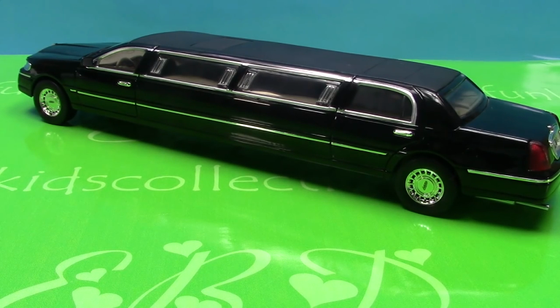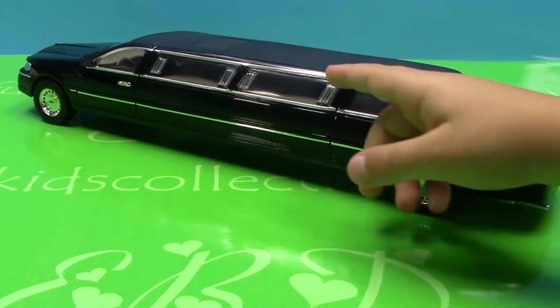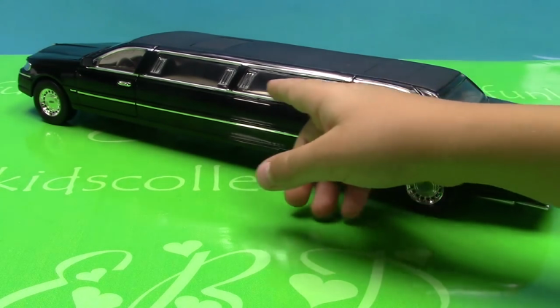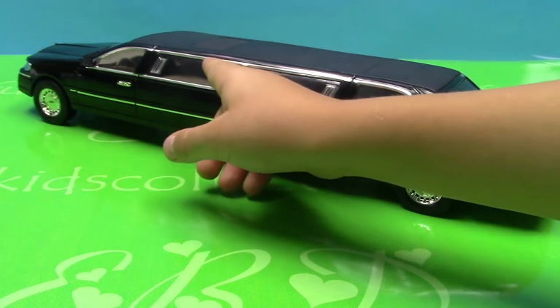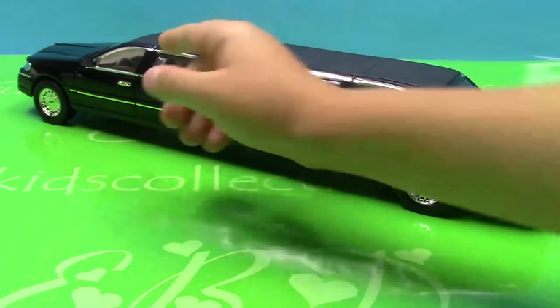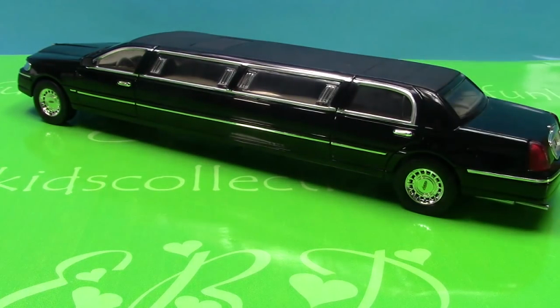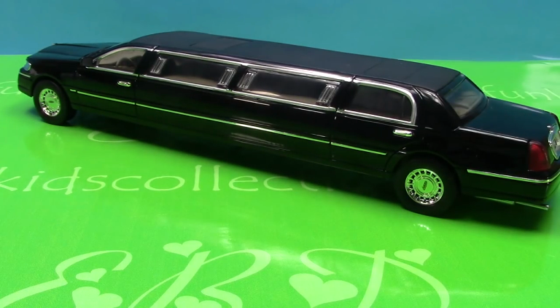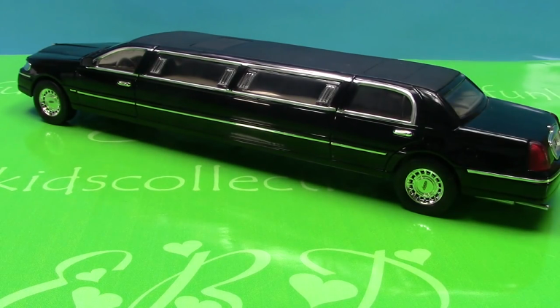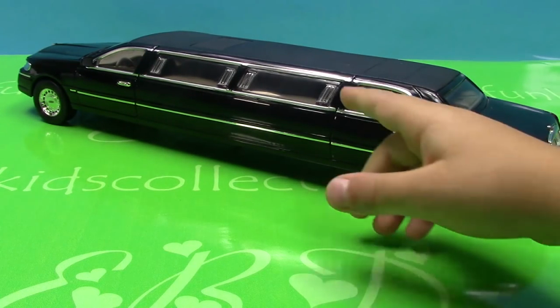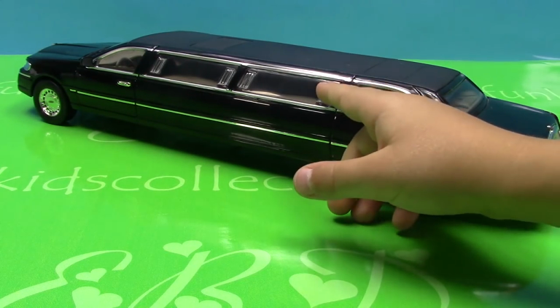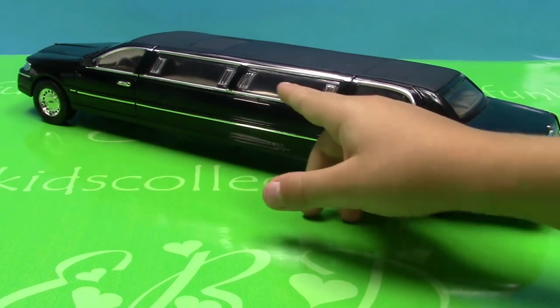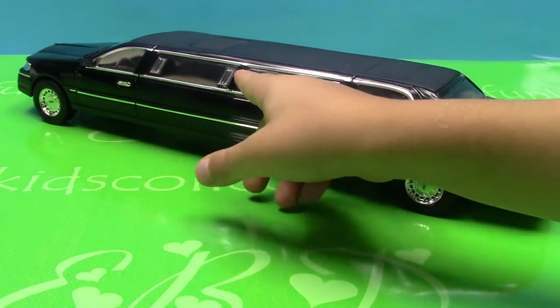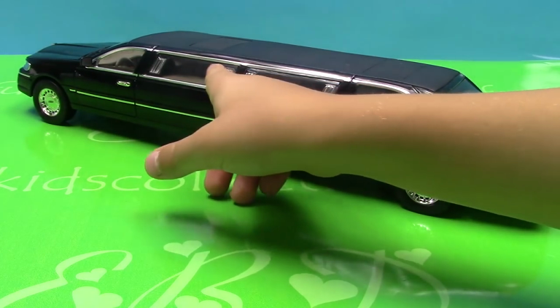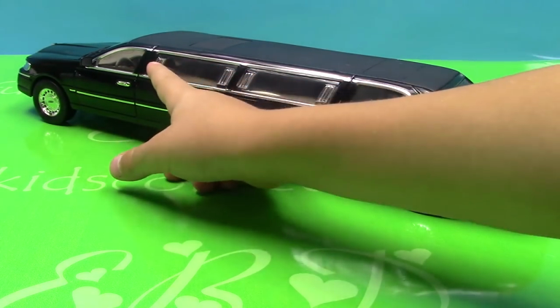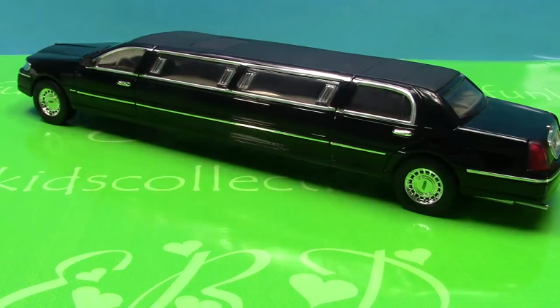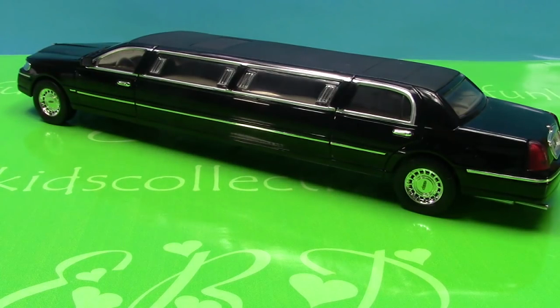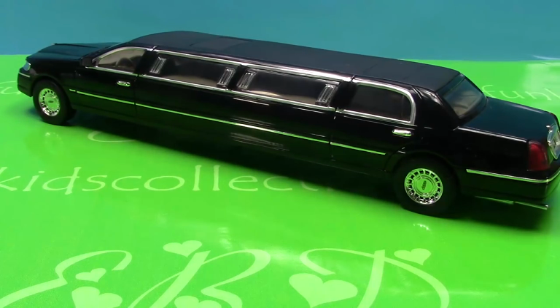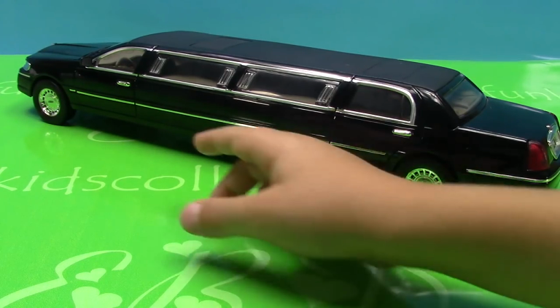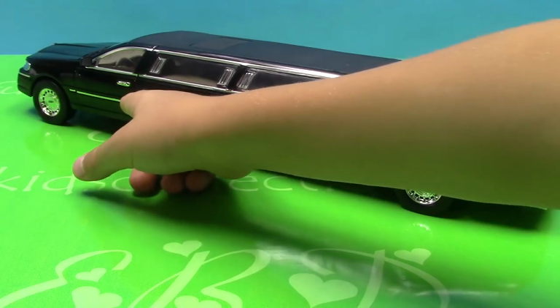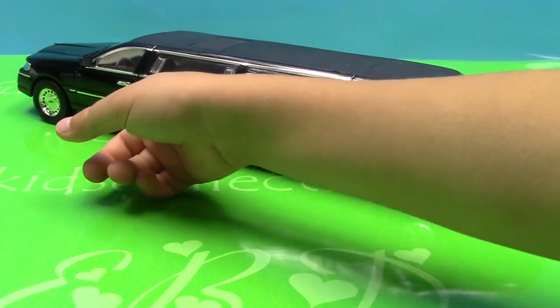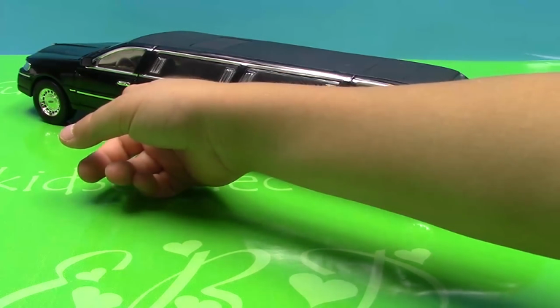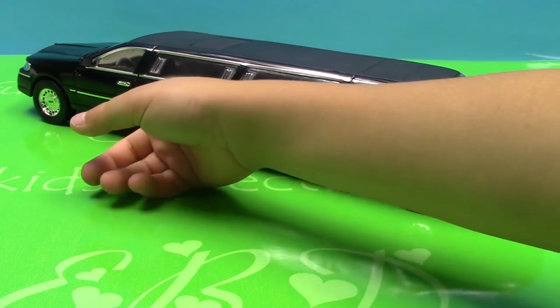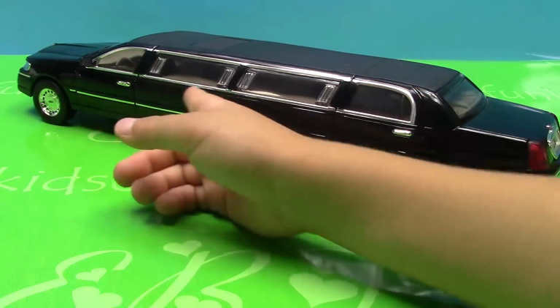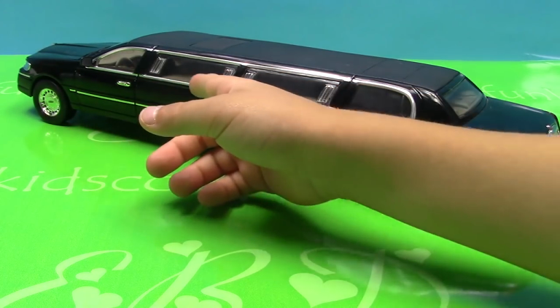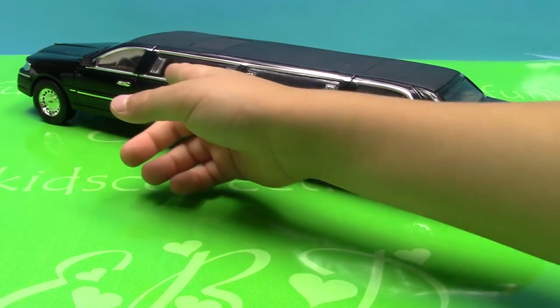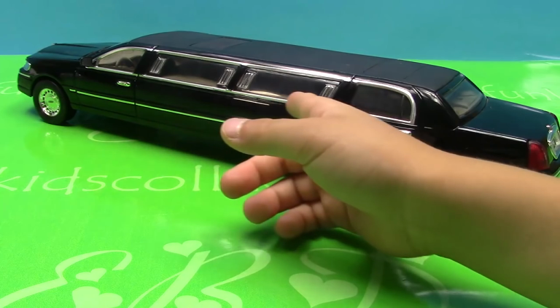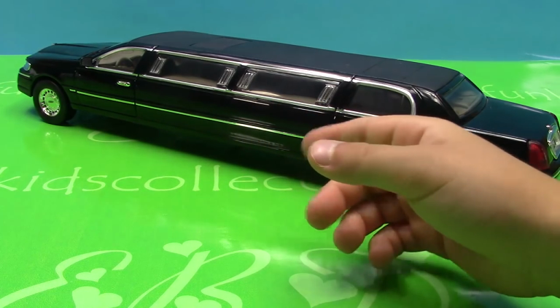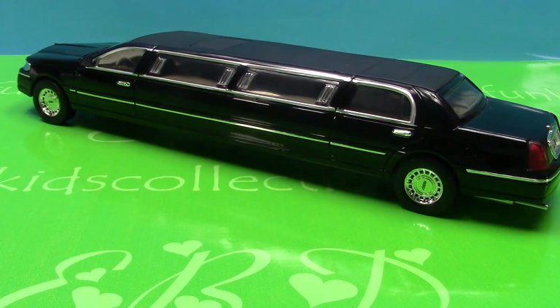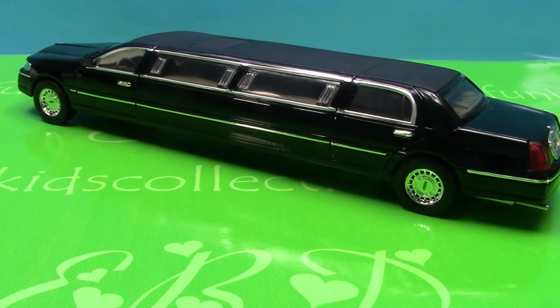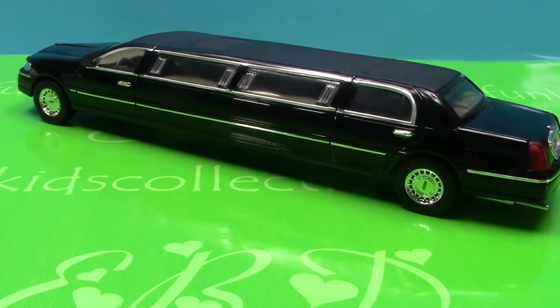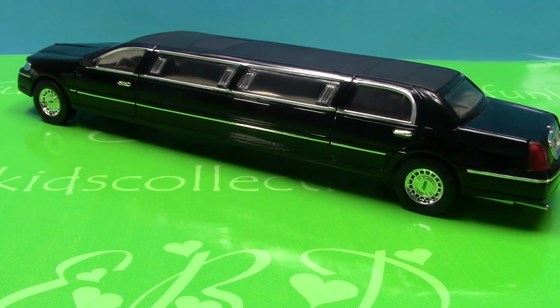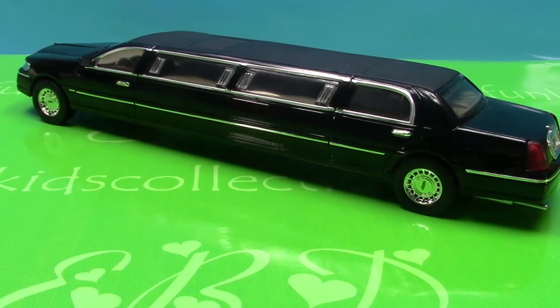Also it has four lights — one, two, three, four. When we open the driver's door, those lights turn on. They're super cool.